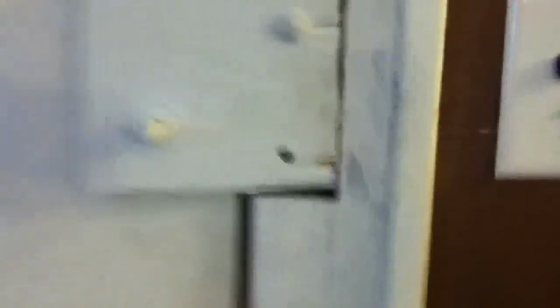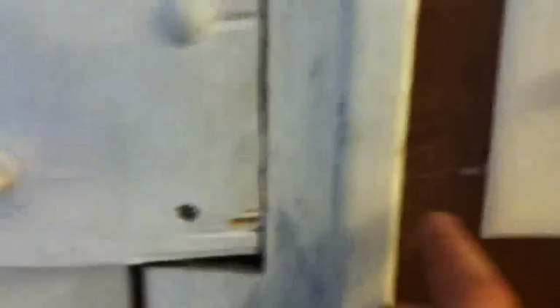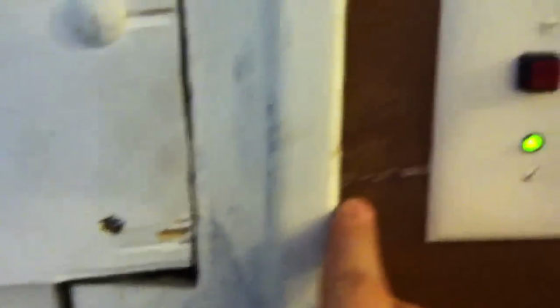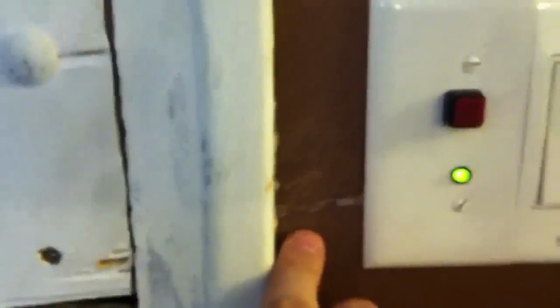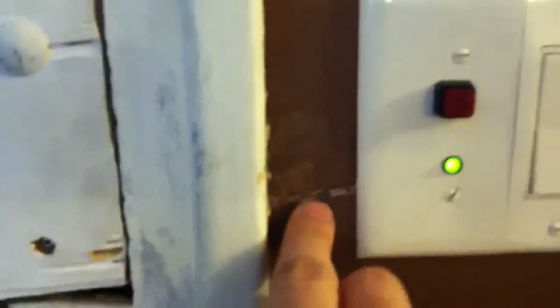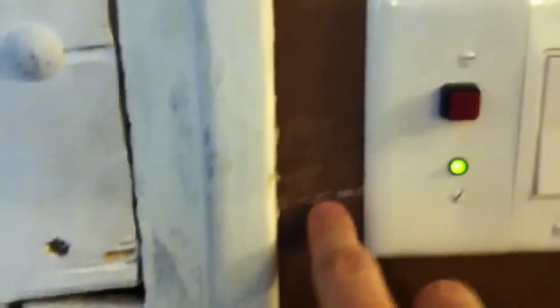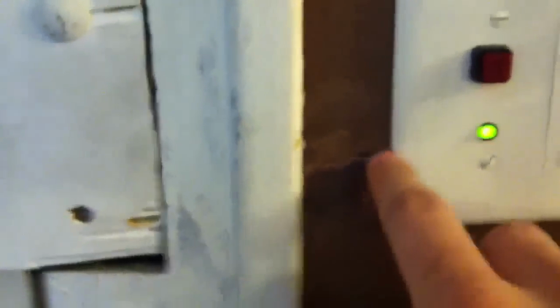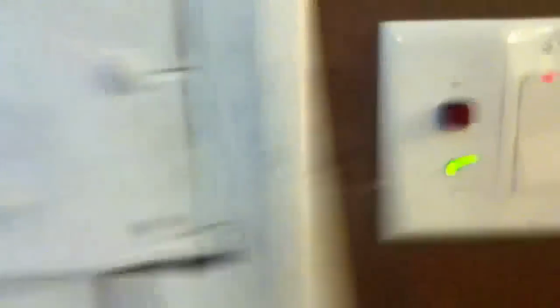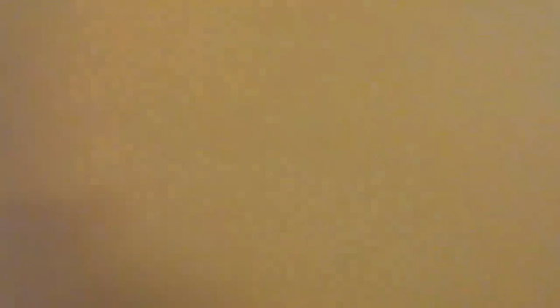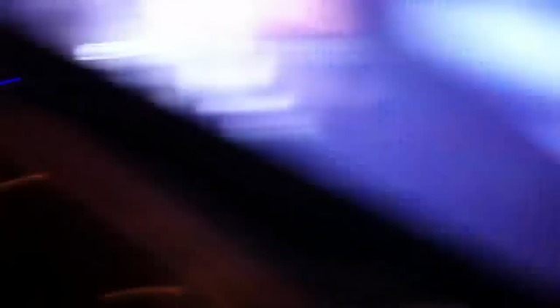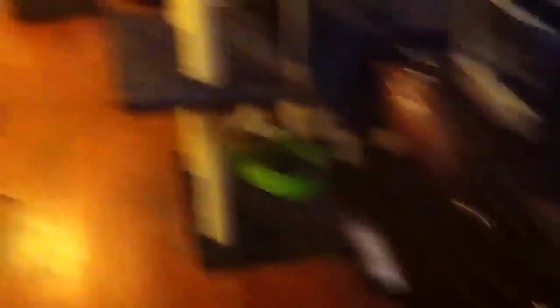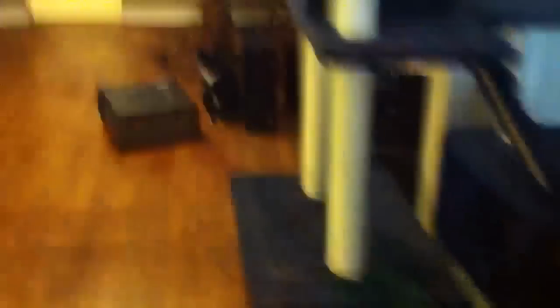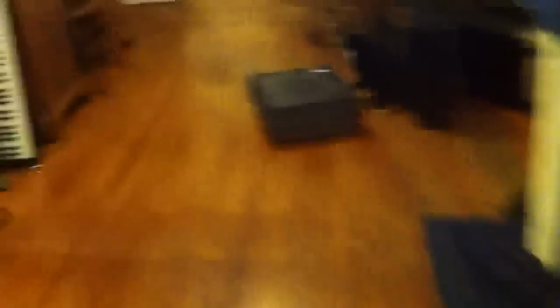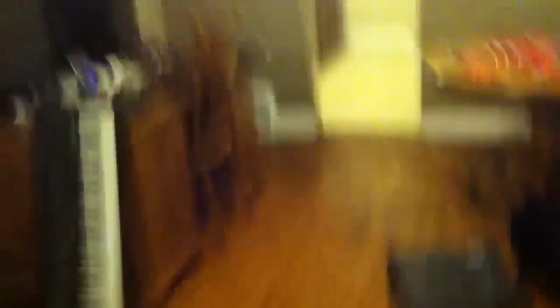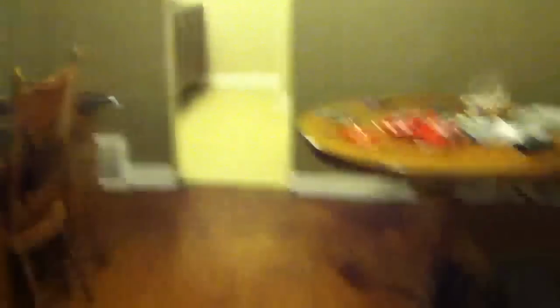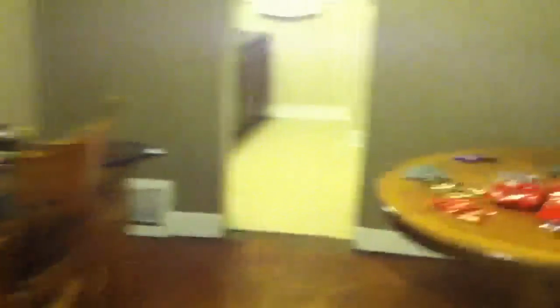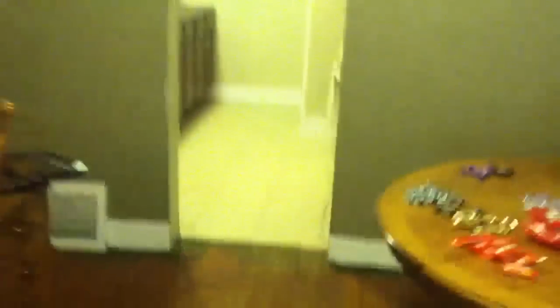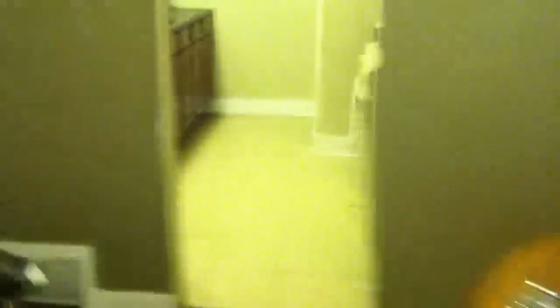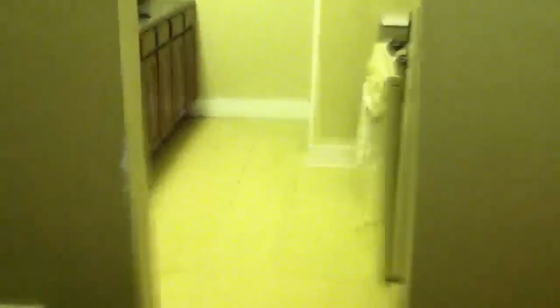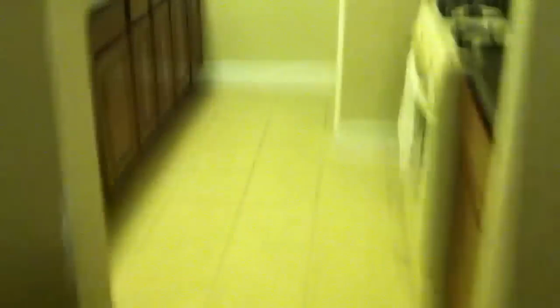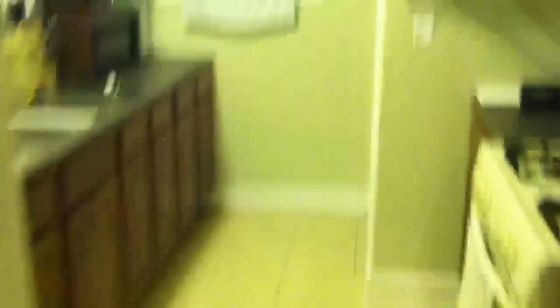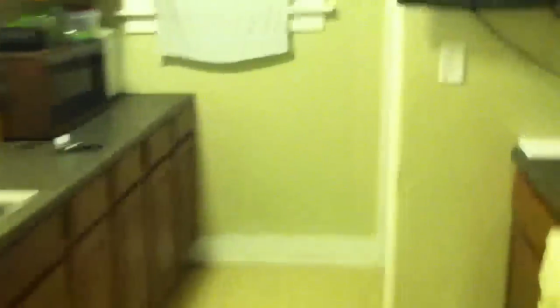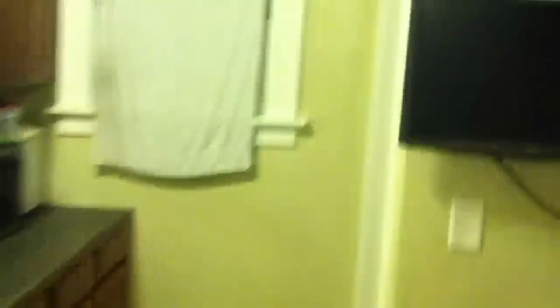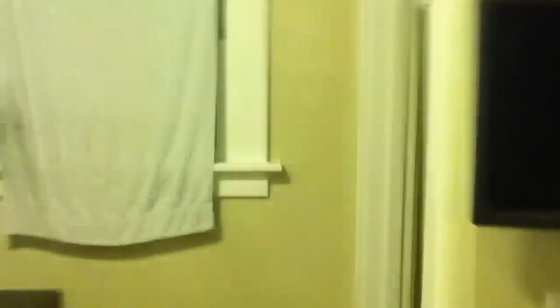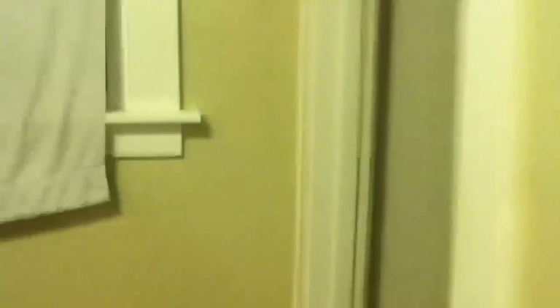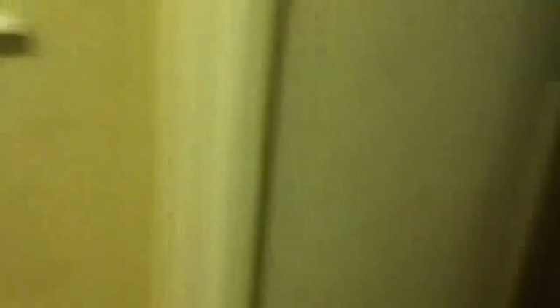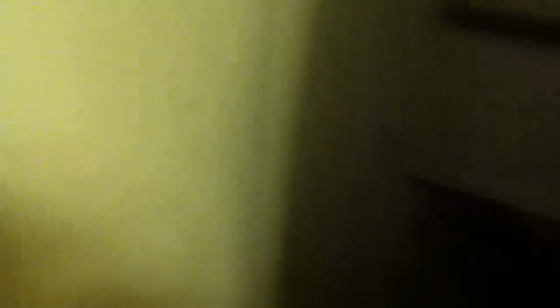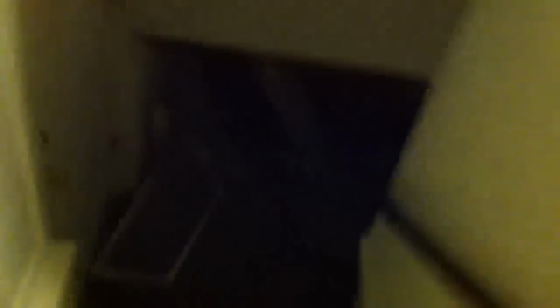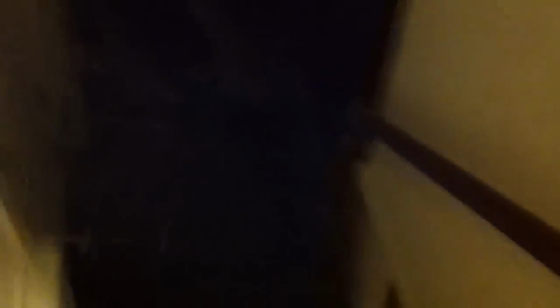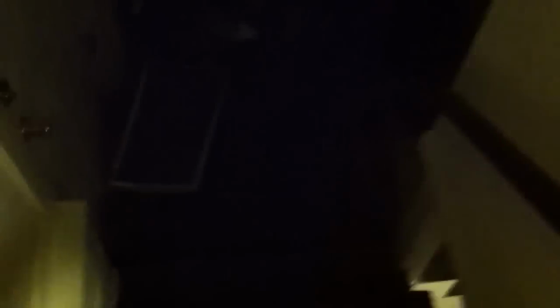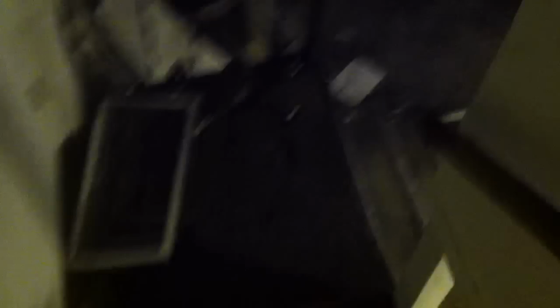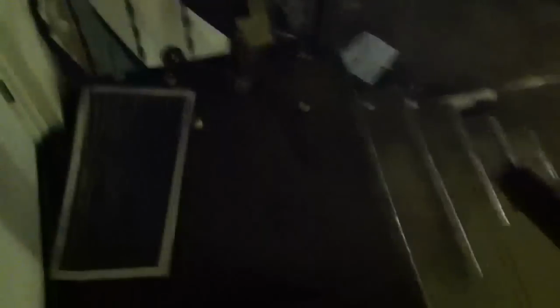I kind of cheated on the wiring anyway. Moving right along — gotta go downstairs to get to the guts of the thing.